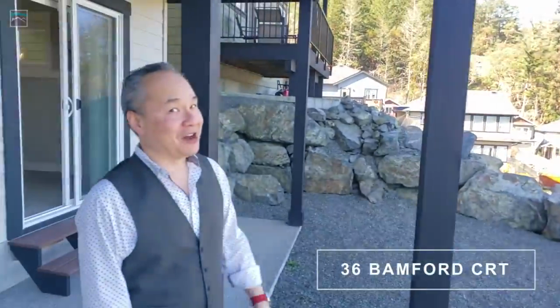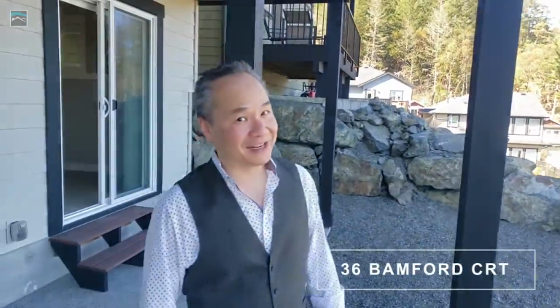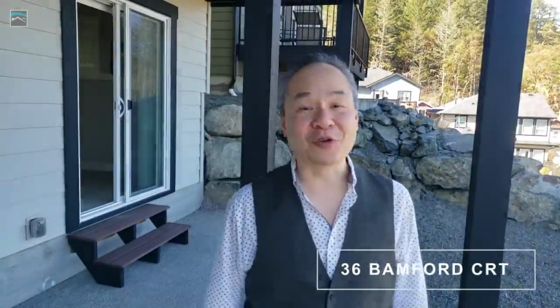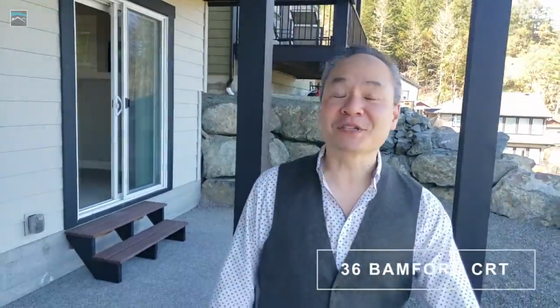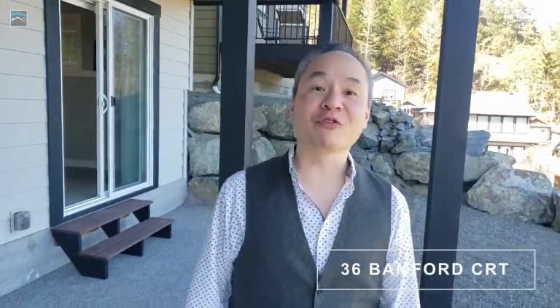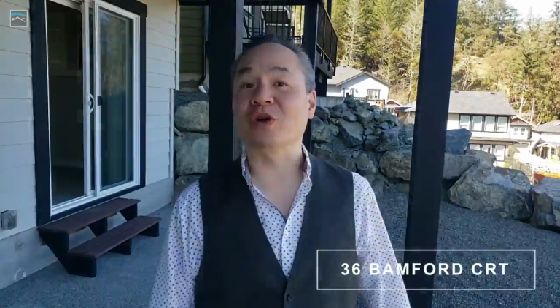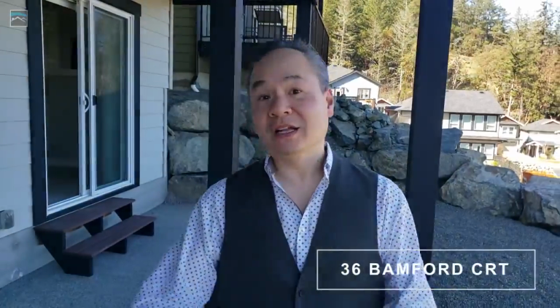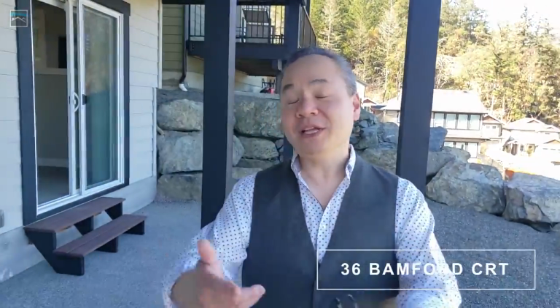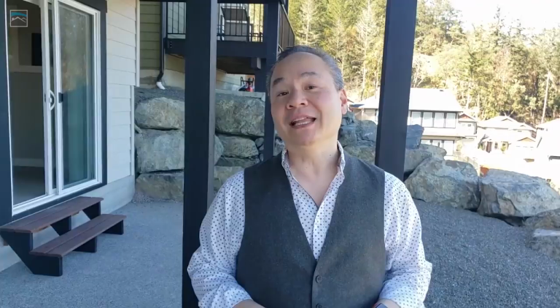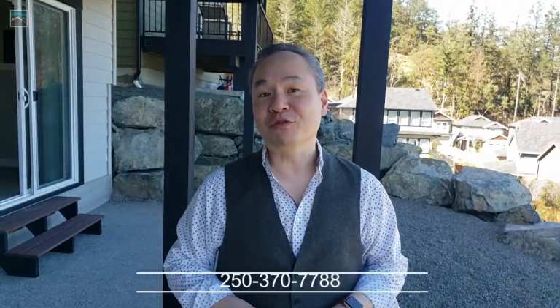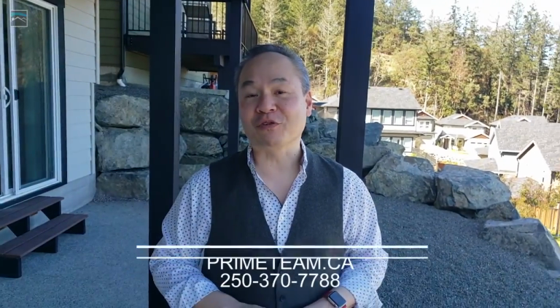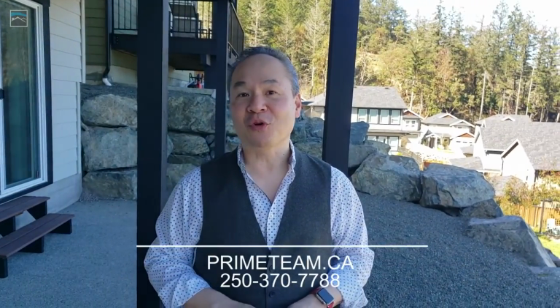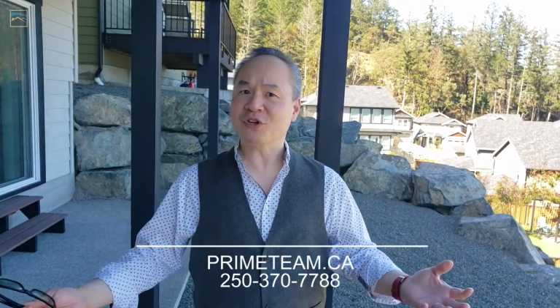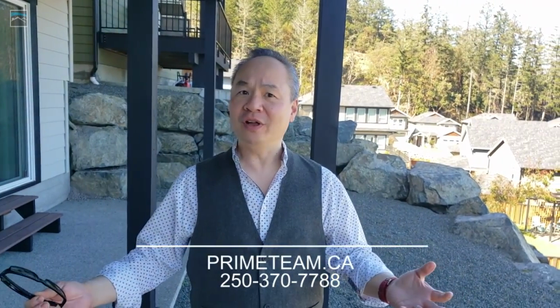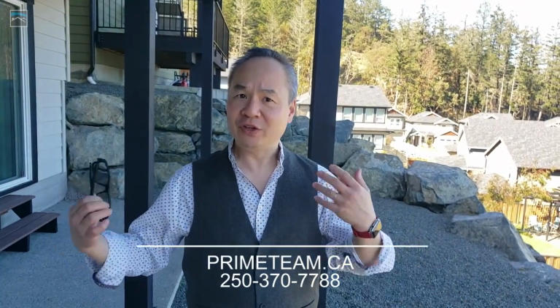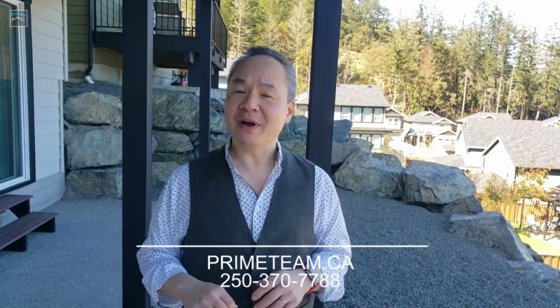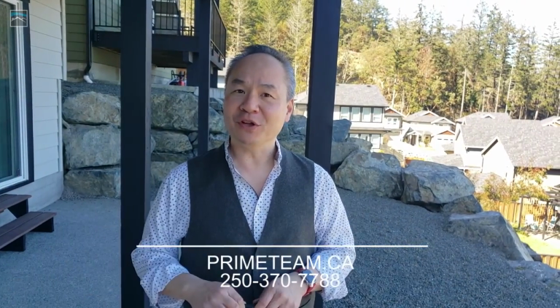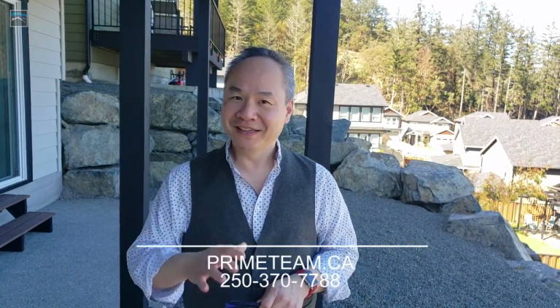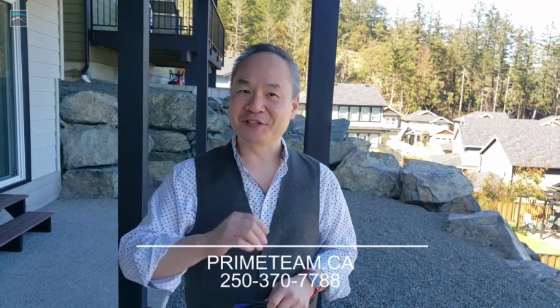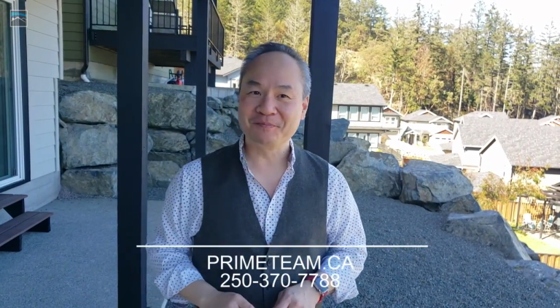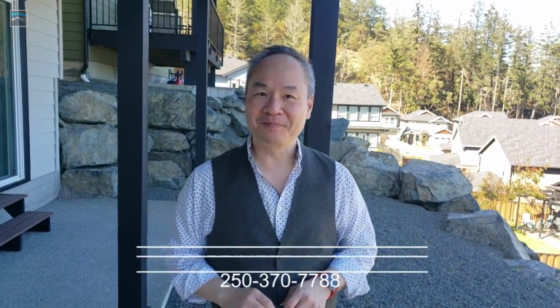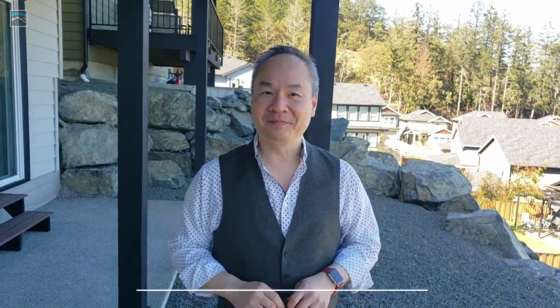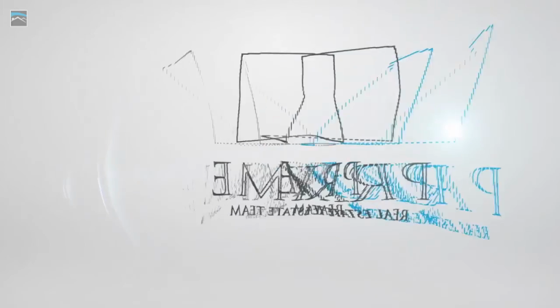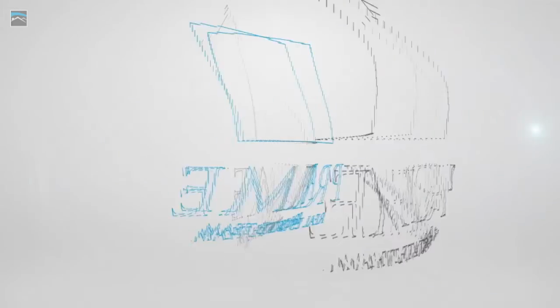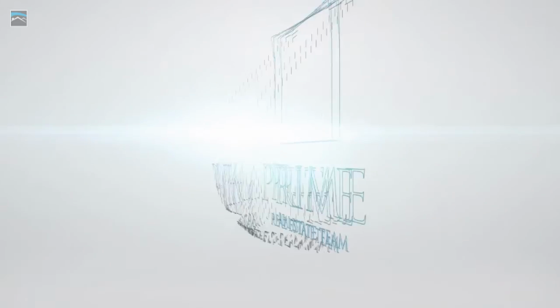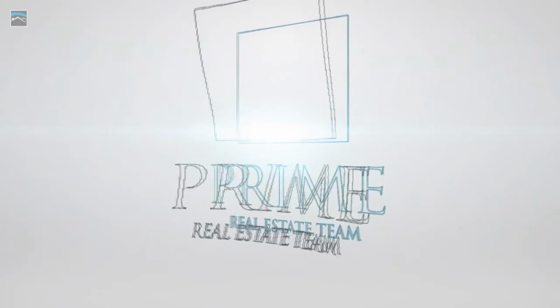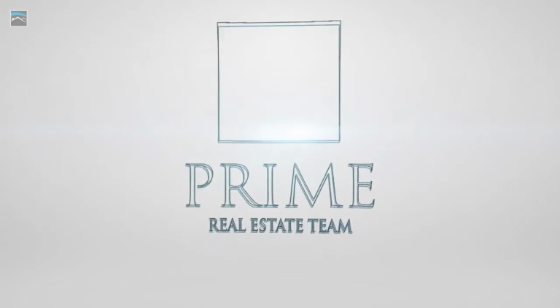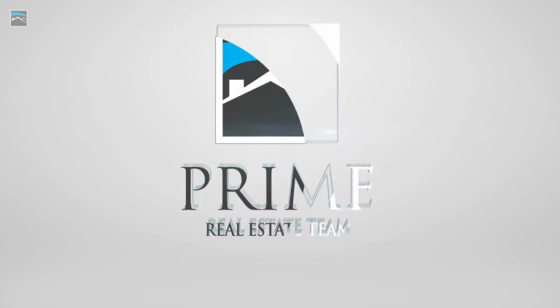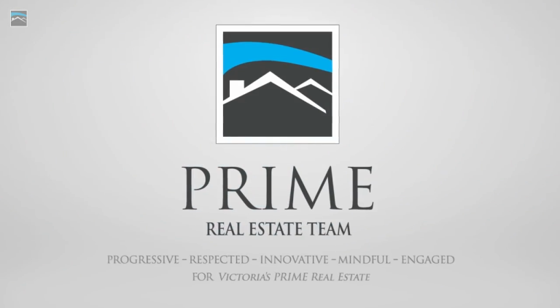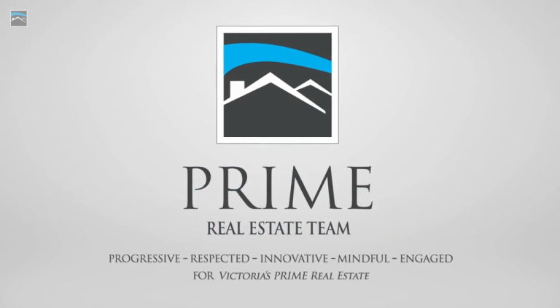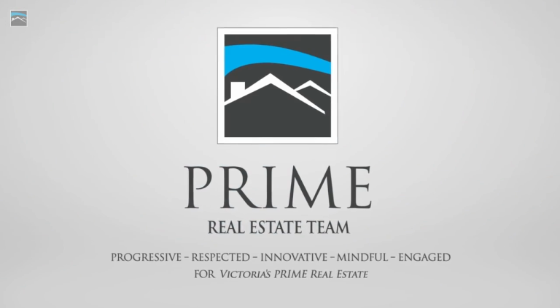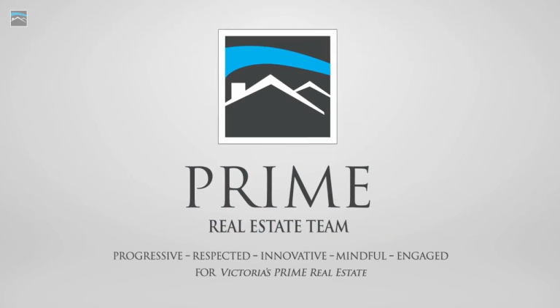Not bad, huh? 36 Bamford Court. Click on the link below for more information, or give us a call if you'd like to come by and have a look. See you soon!